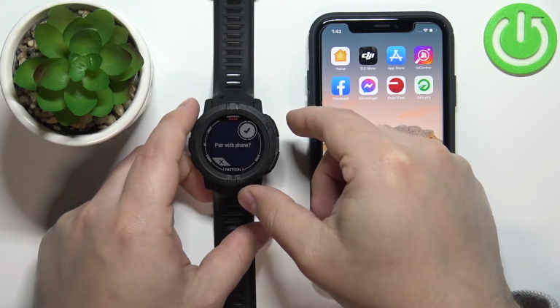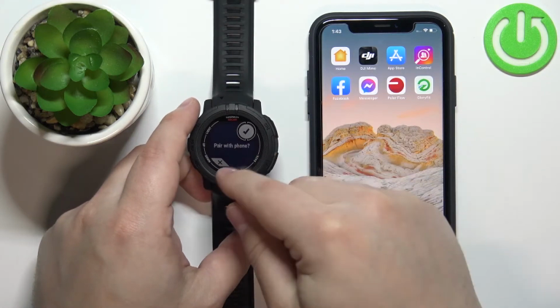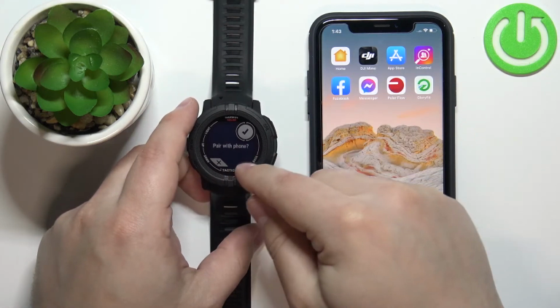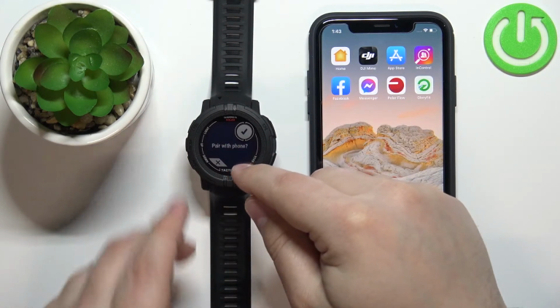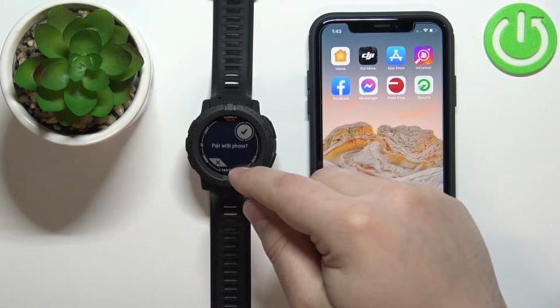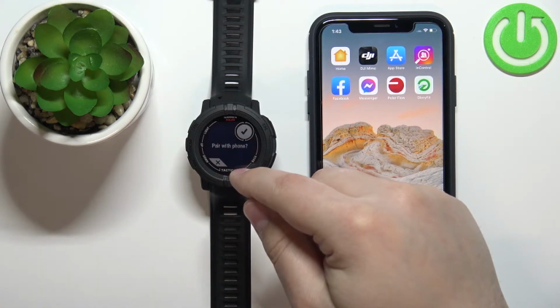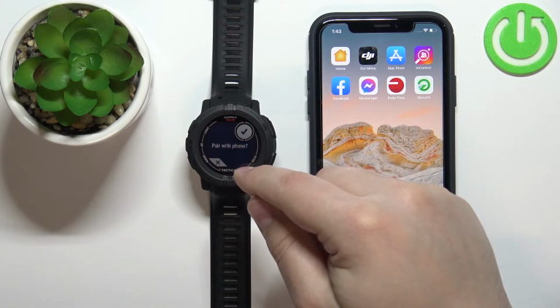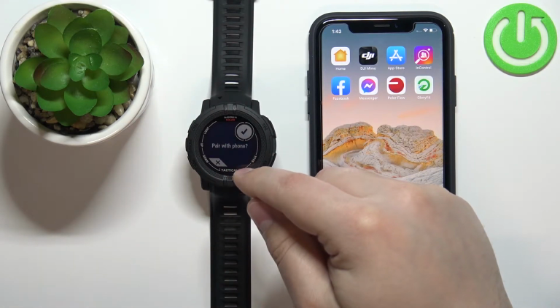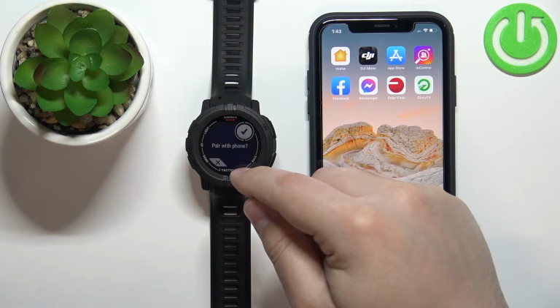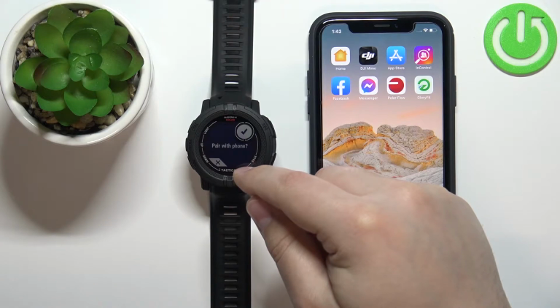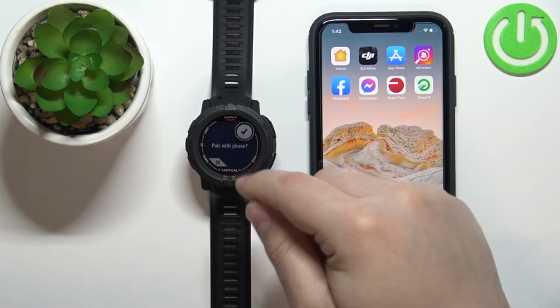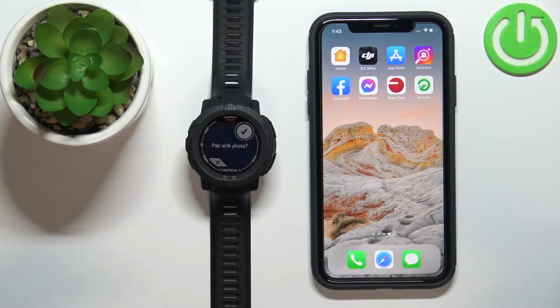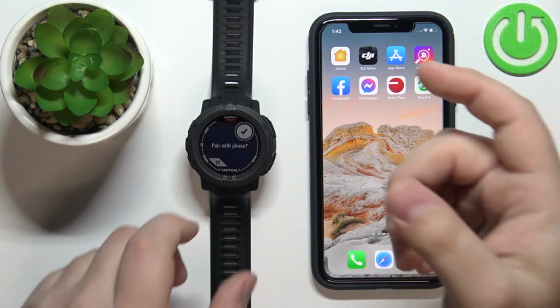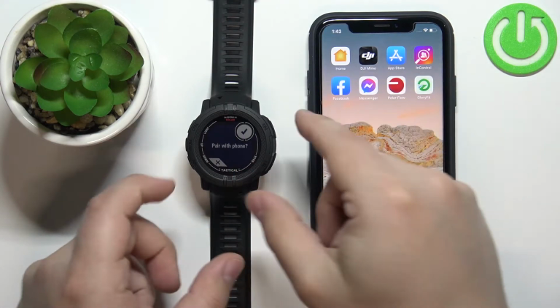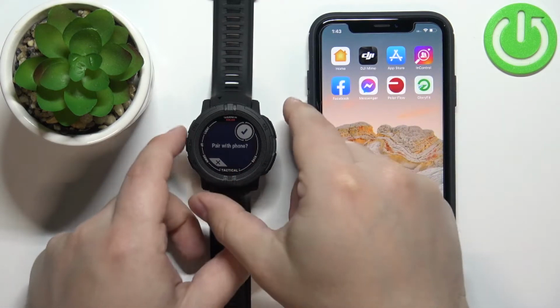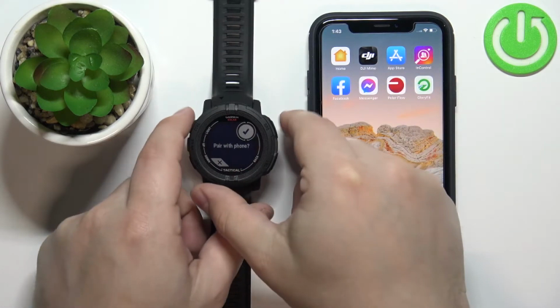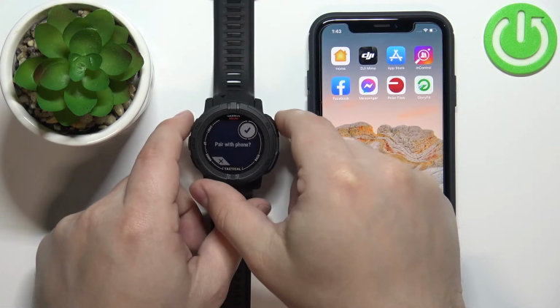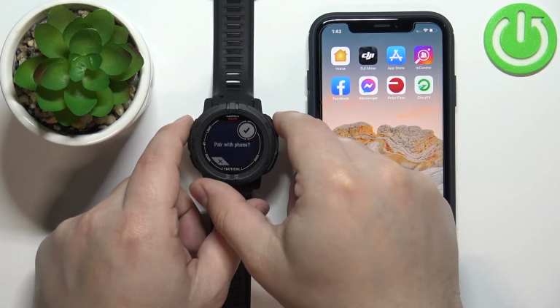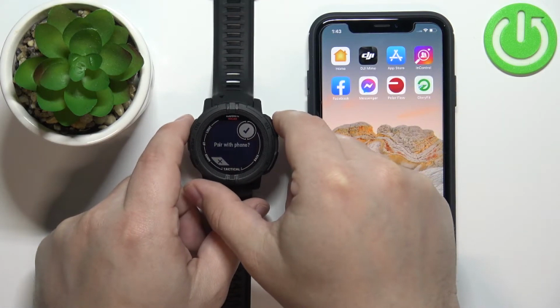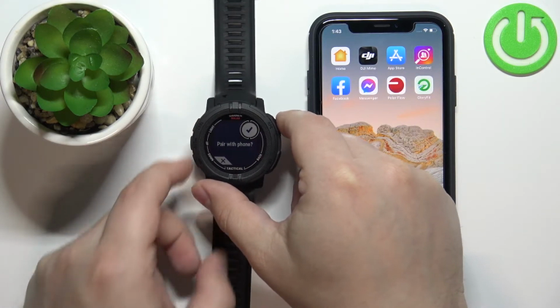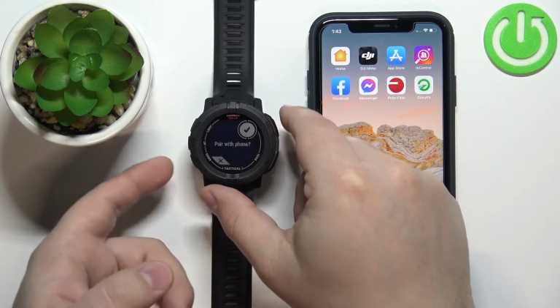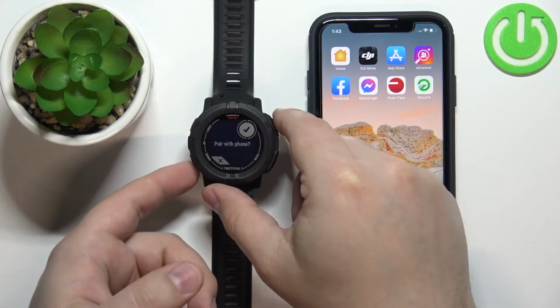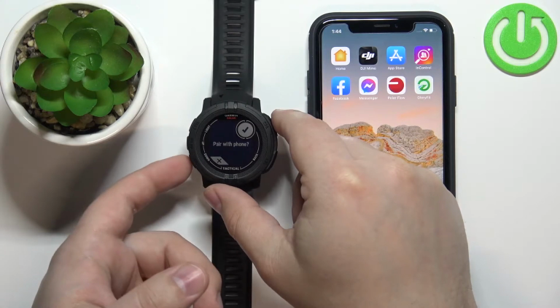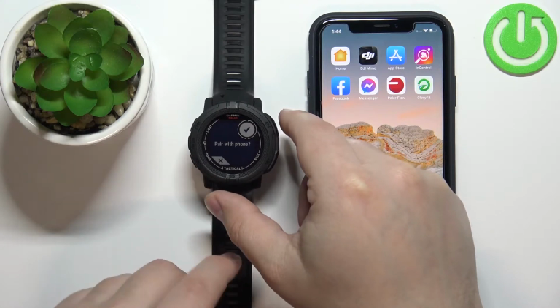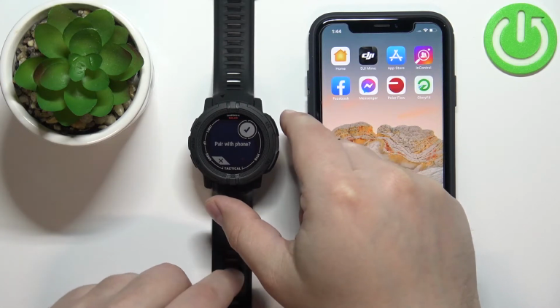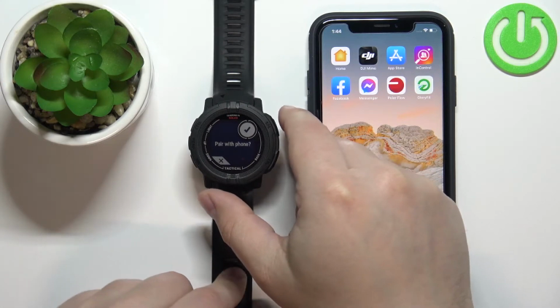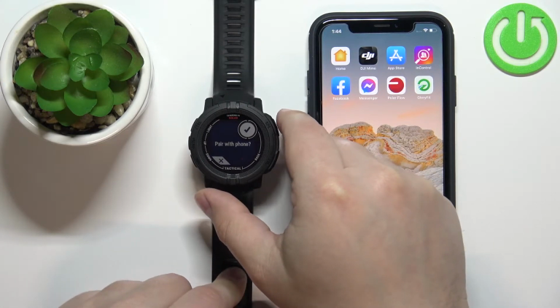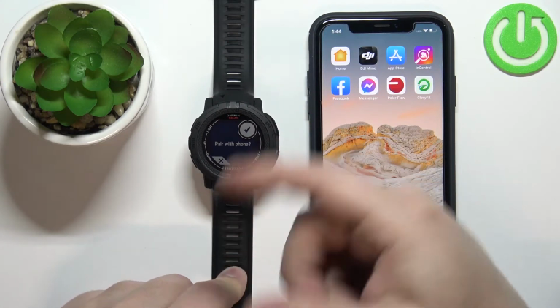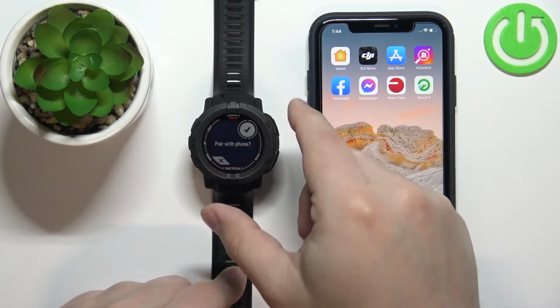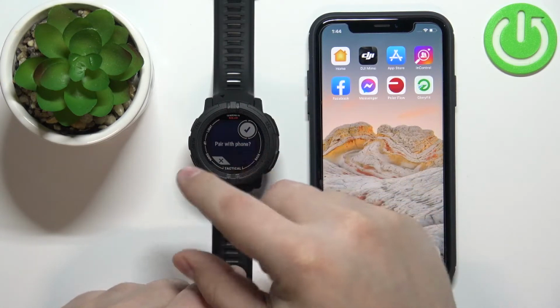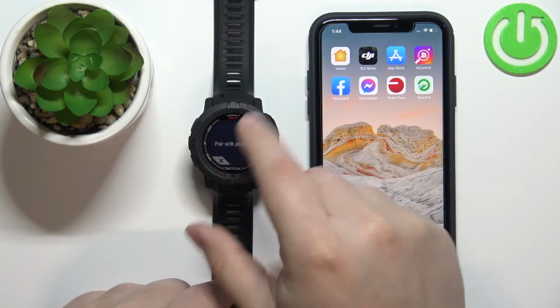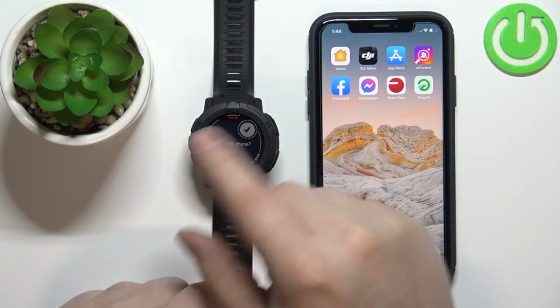The watch will now ask if you want to pair with a phone. Since we want to do it, press the GPS button to confirm. You can also press the down button to deny and set up the watch manually.